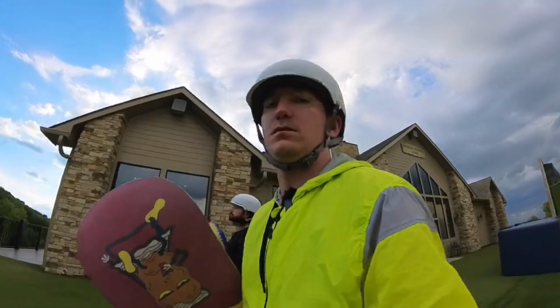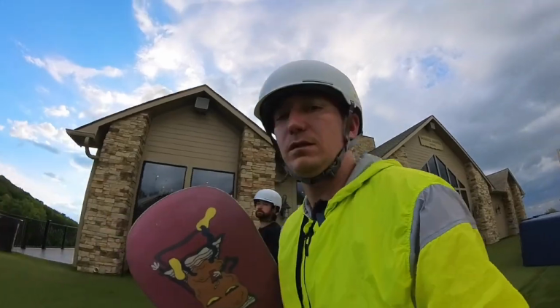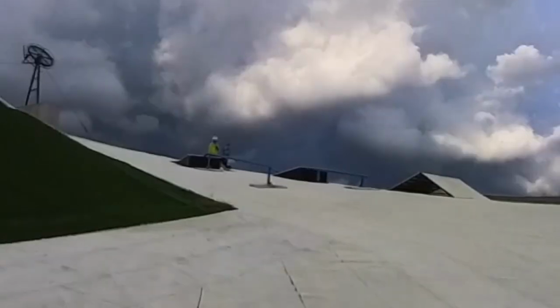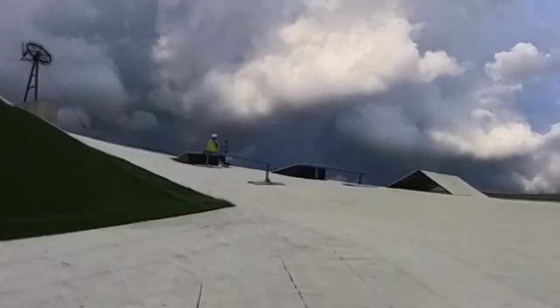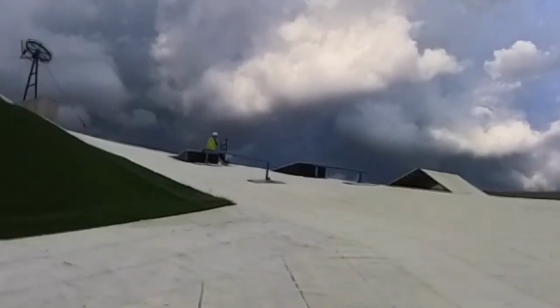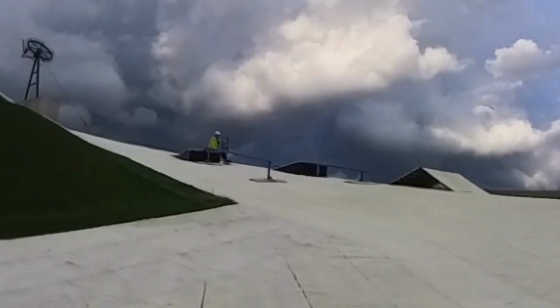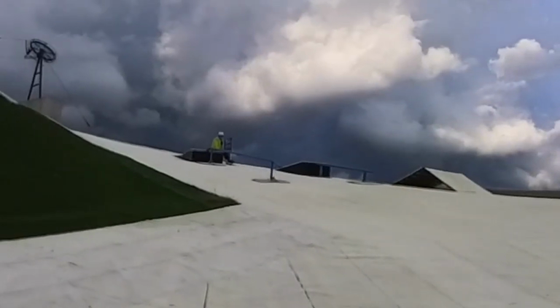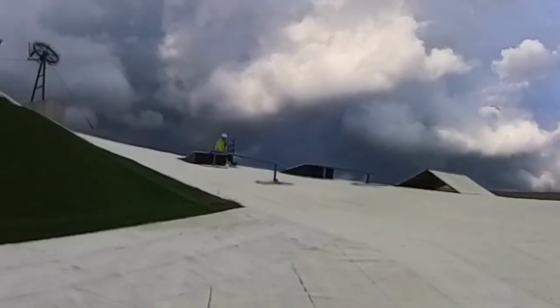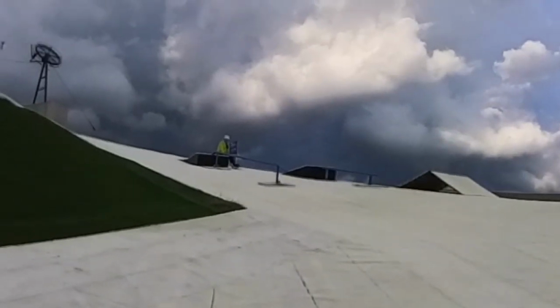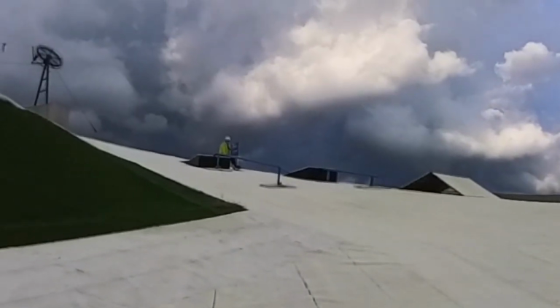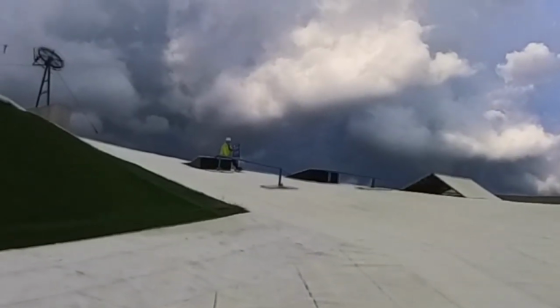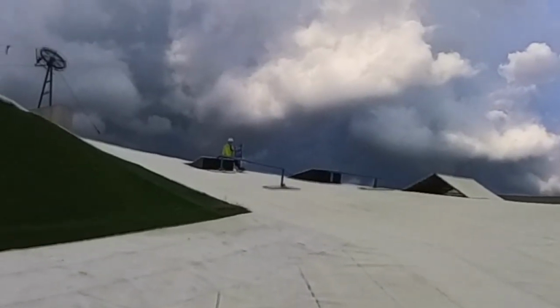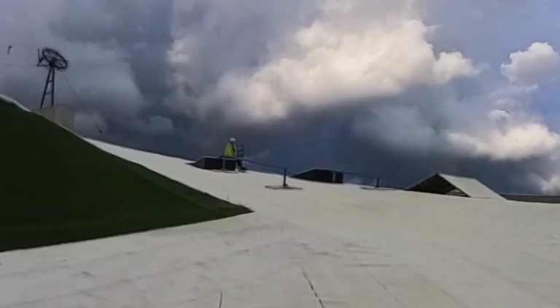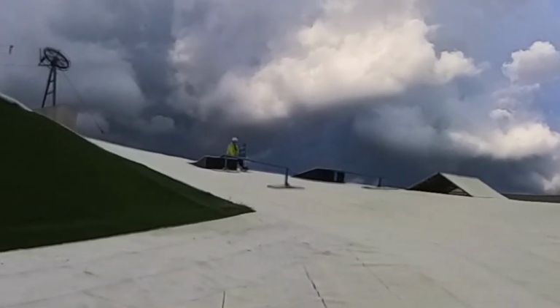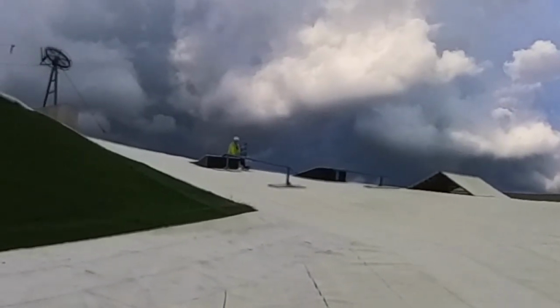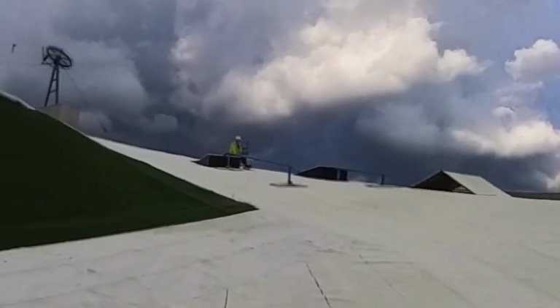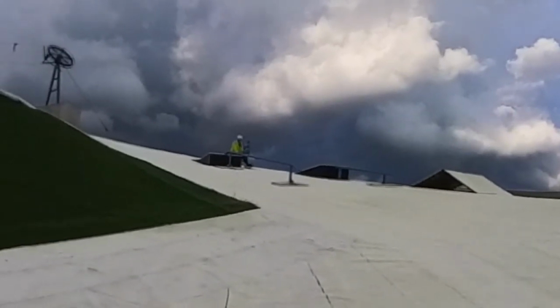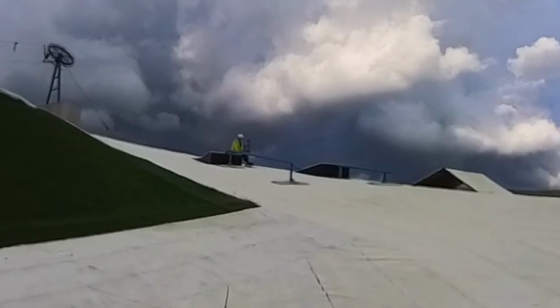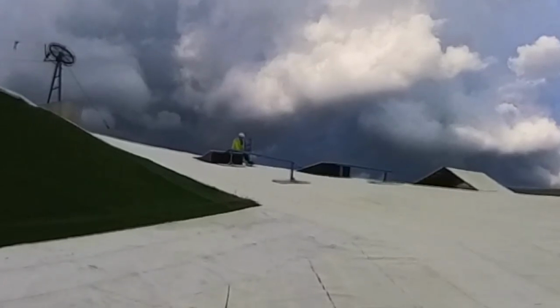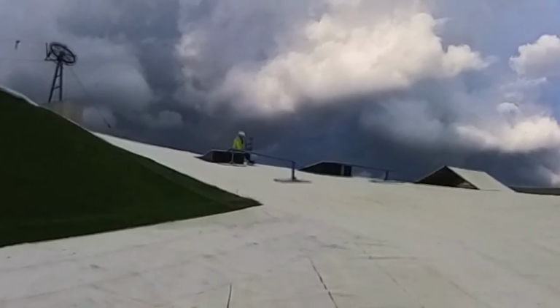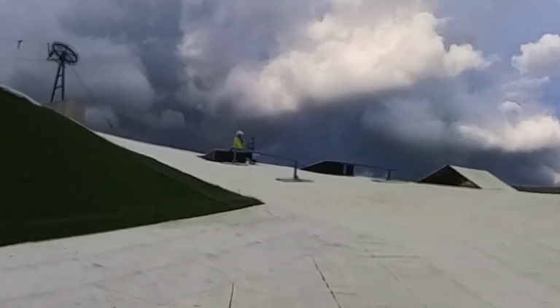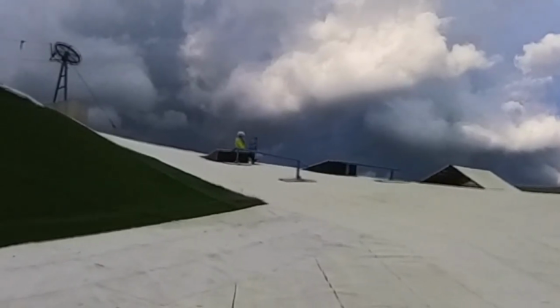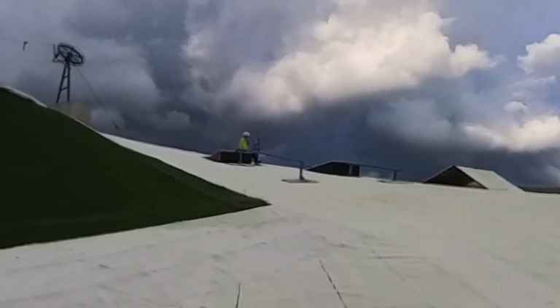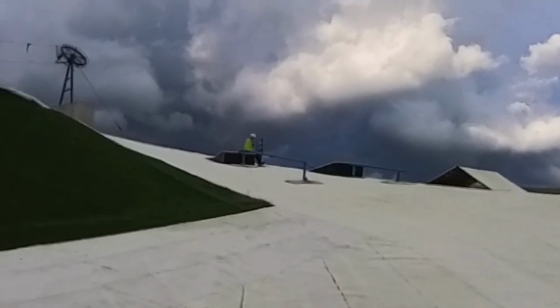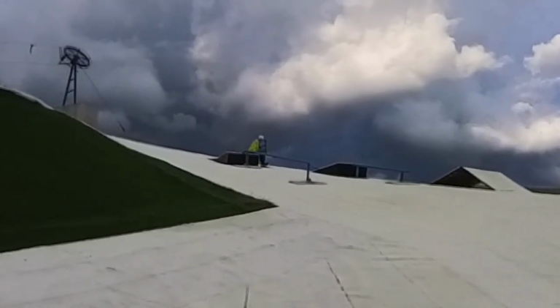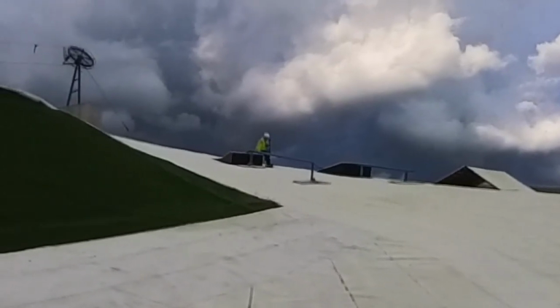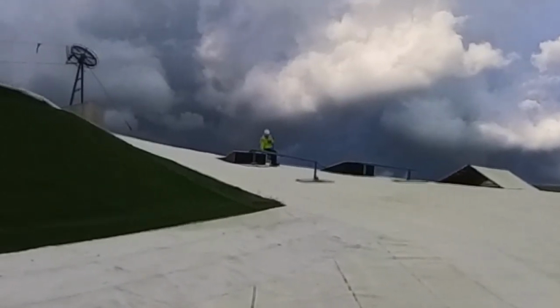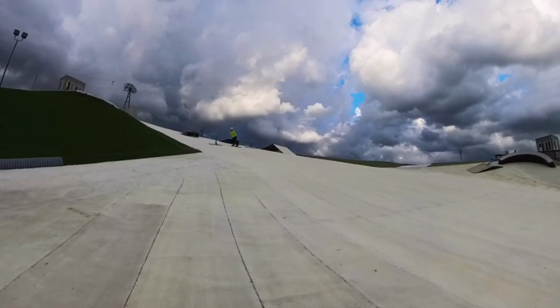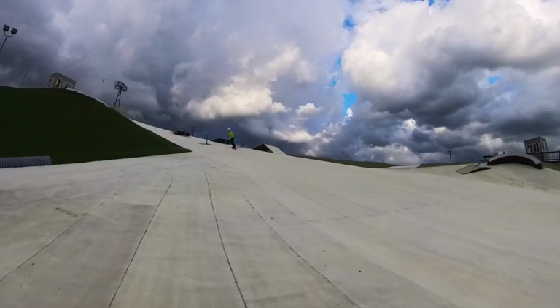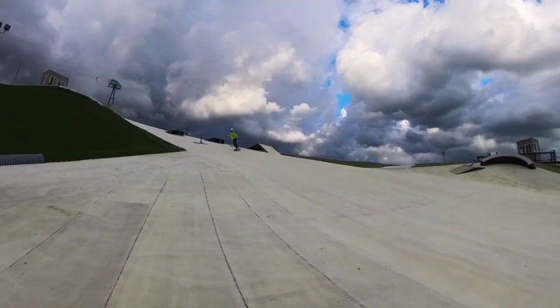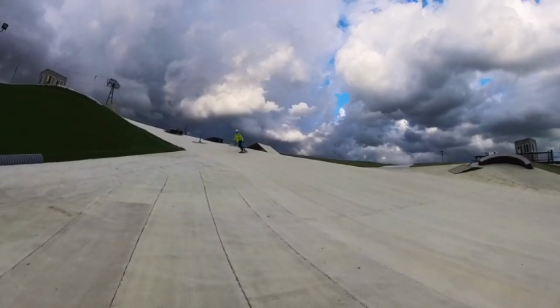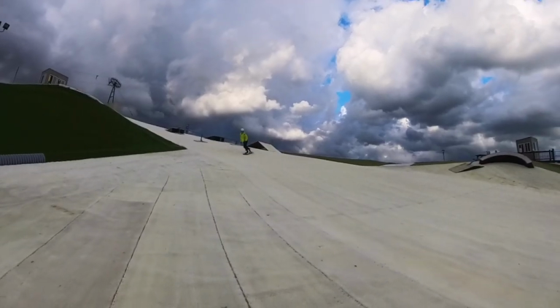They just told us that lightning struck, so we've got to get off the mountain — literally what we were worried about. Here we go.